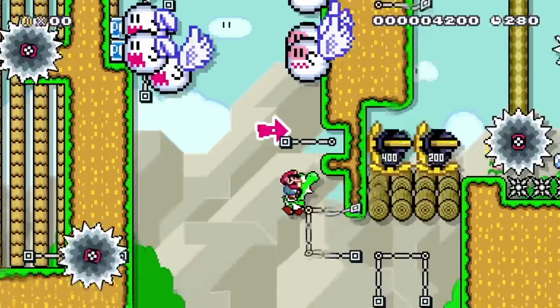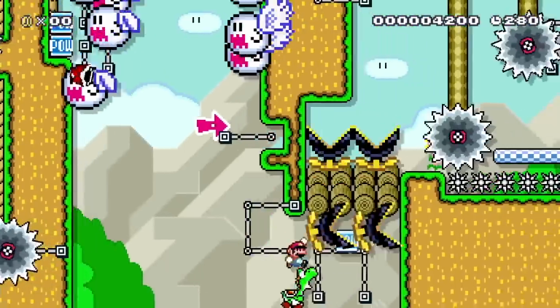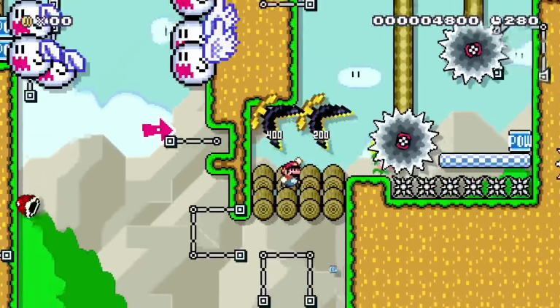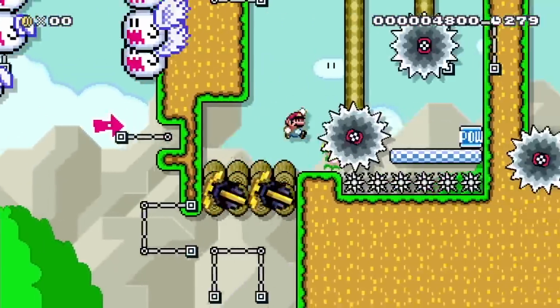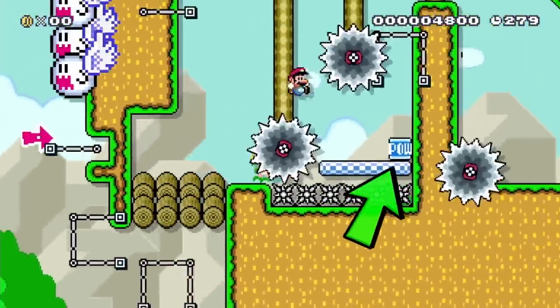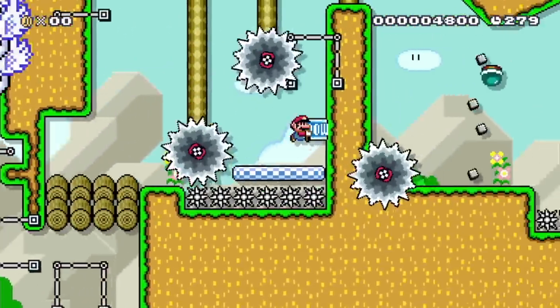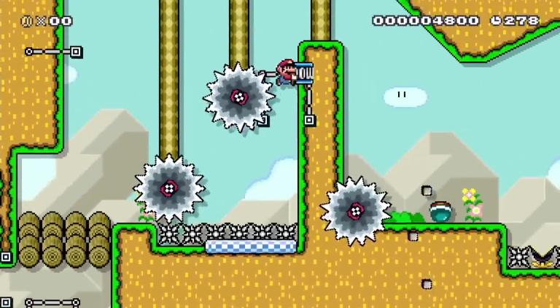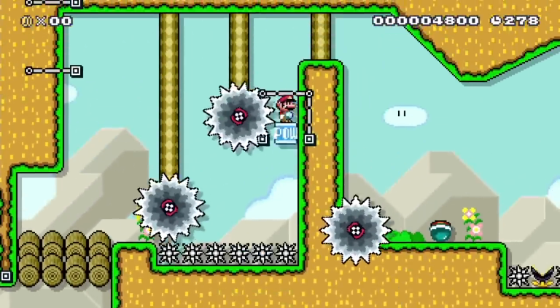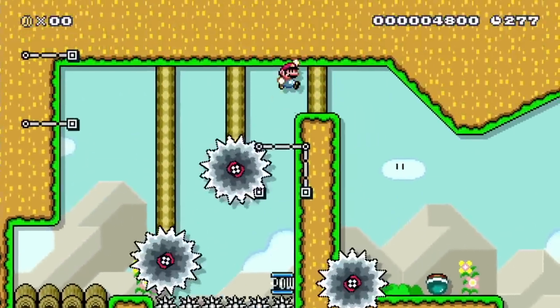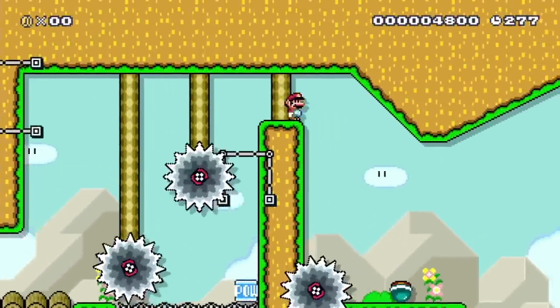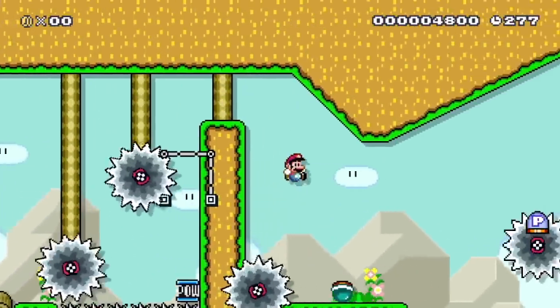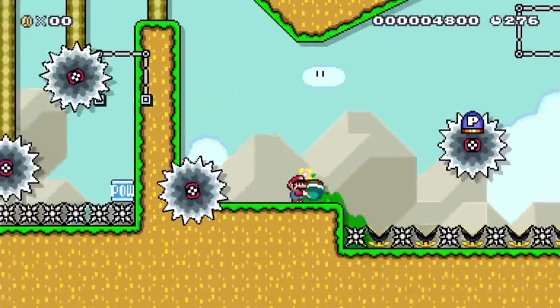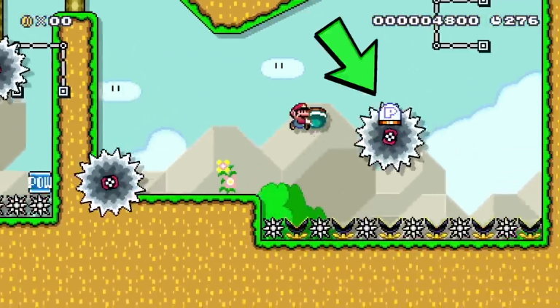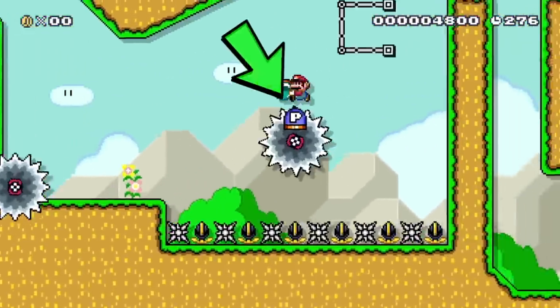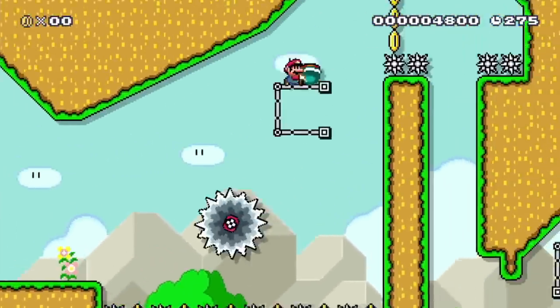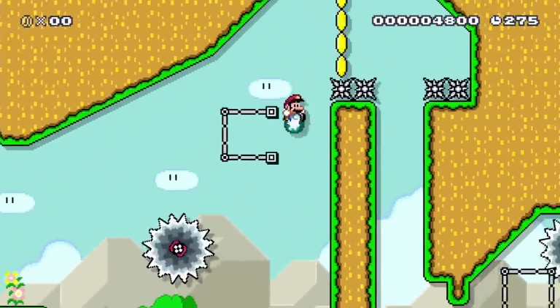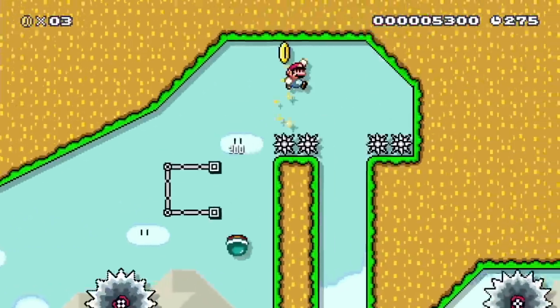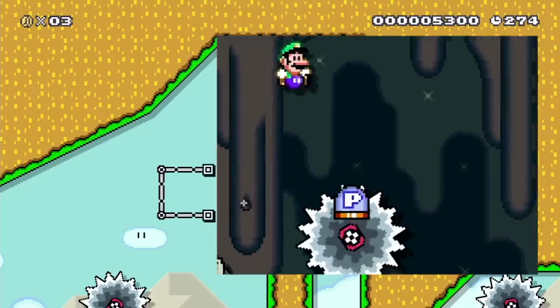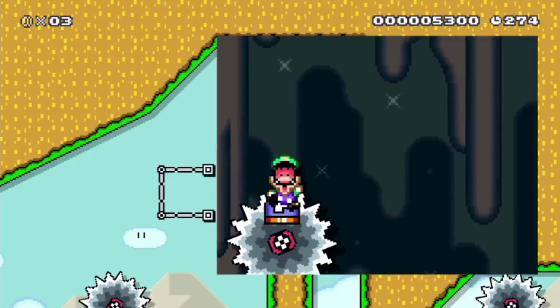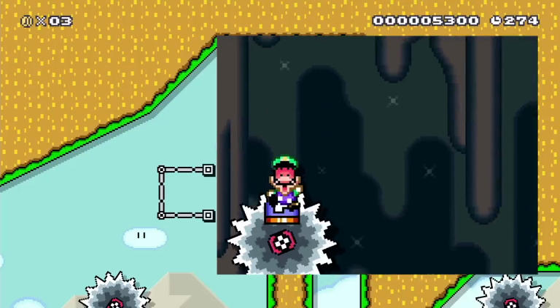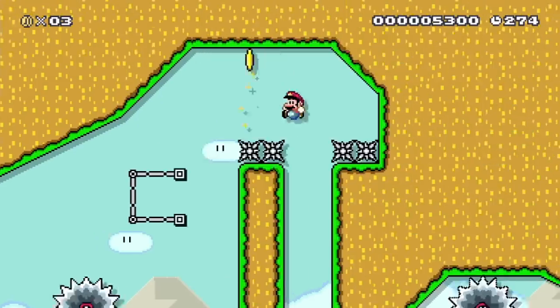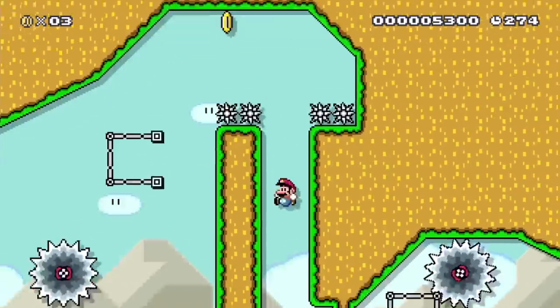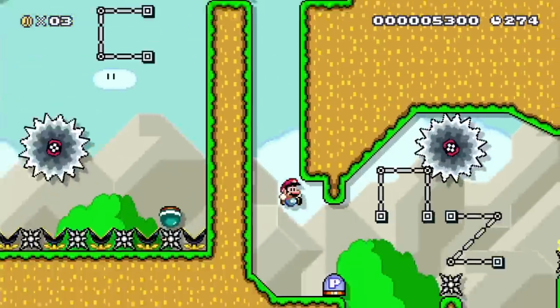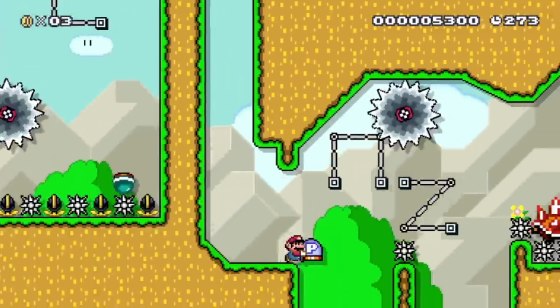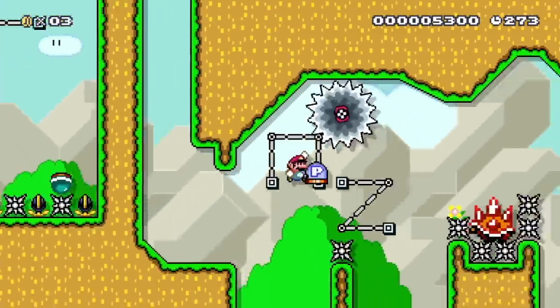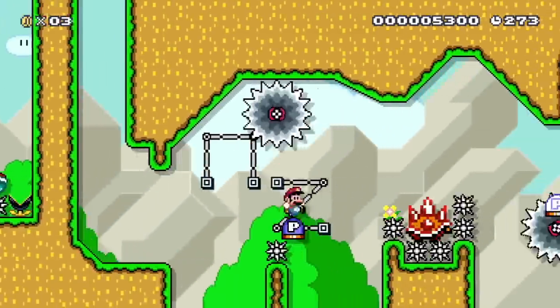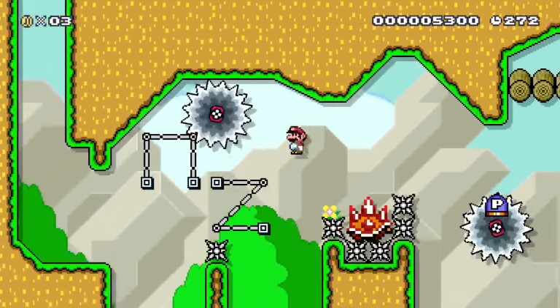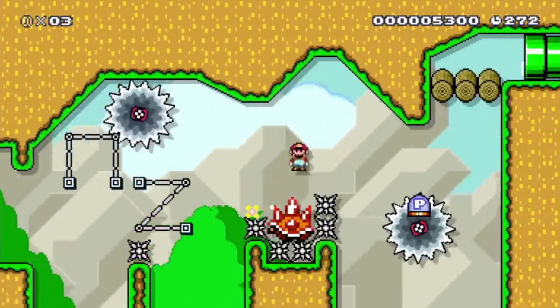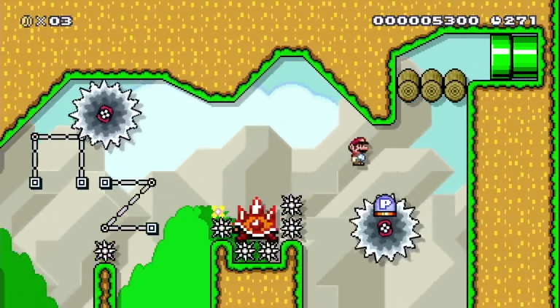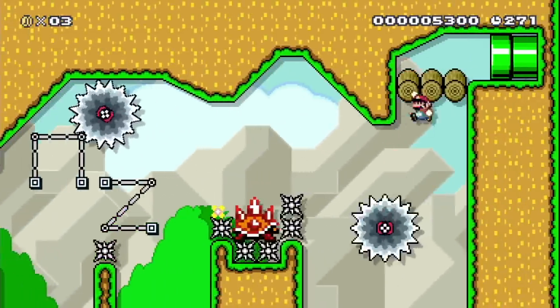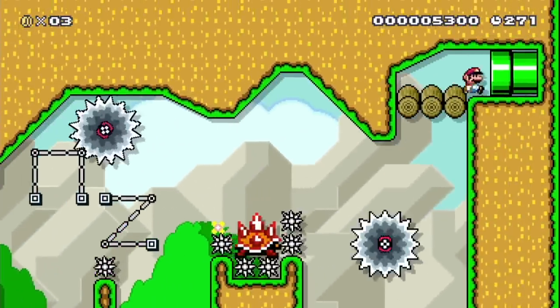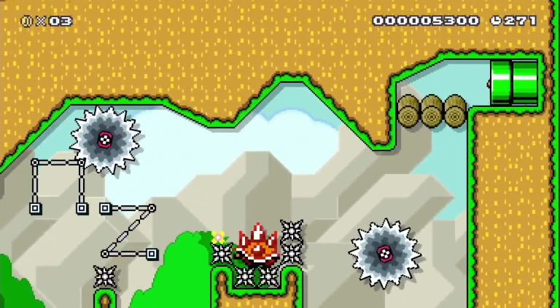I time a midair jump off the POW with very precise timing, and then I have a fraction of a second to jump off this P-switch so I don't get hit by the saw. I line up more precise jumps avoiding the saws, and enter the pipe to the harder parts of the level.